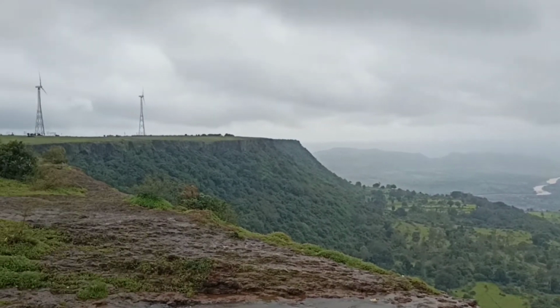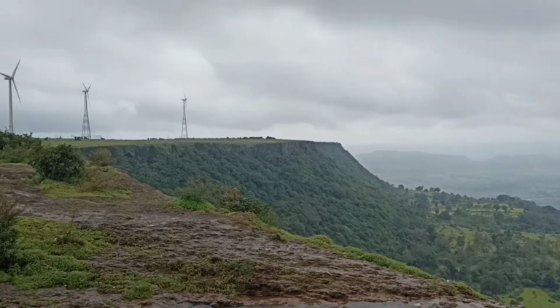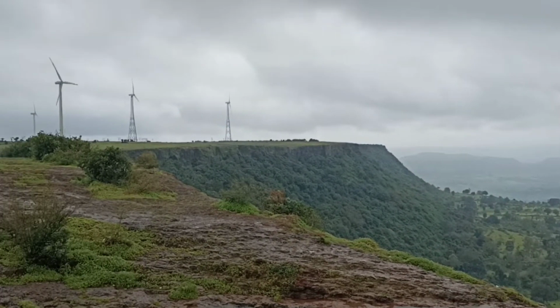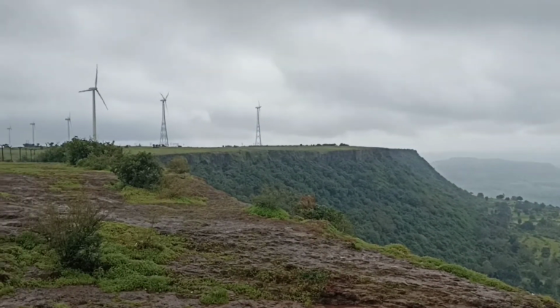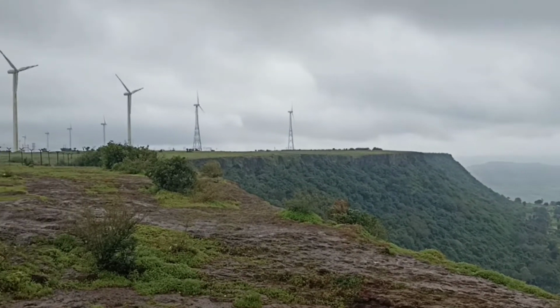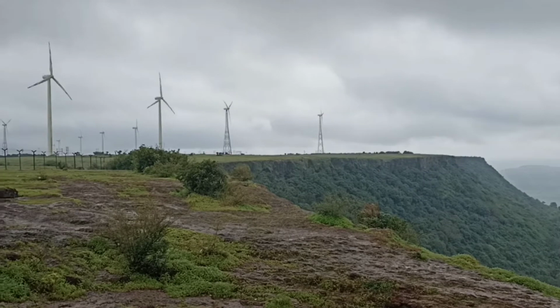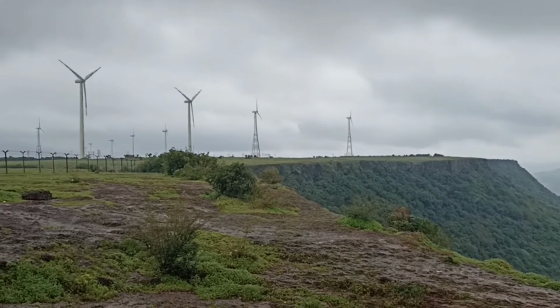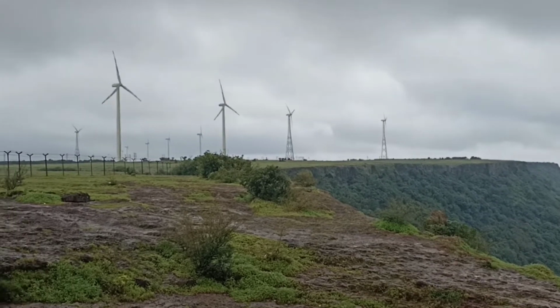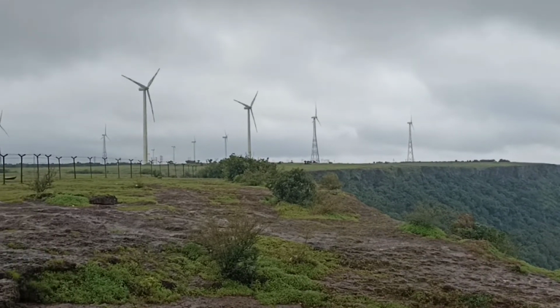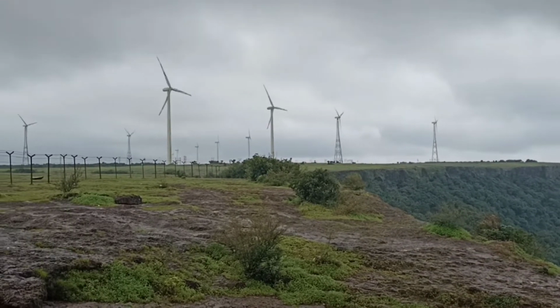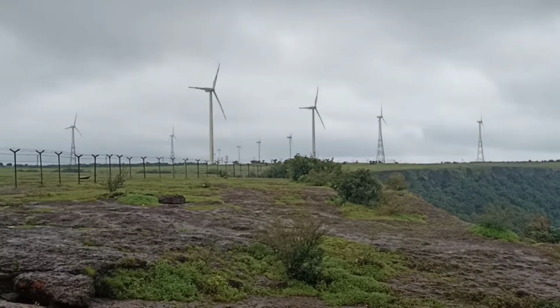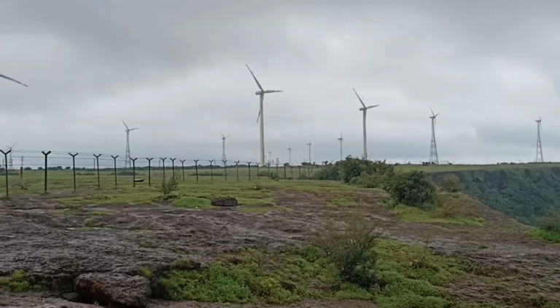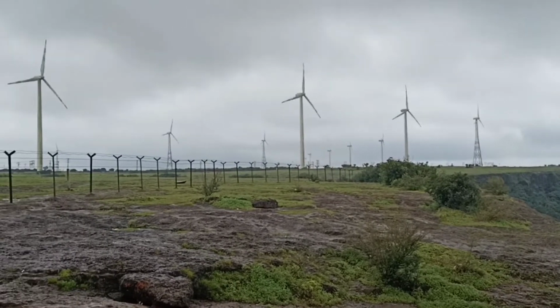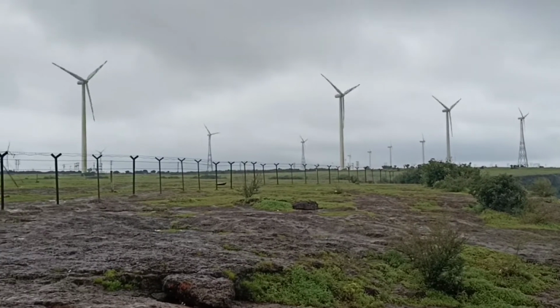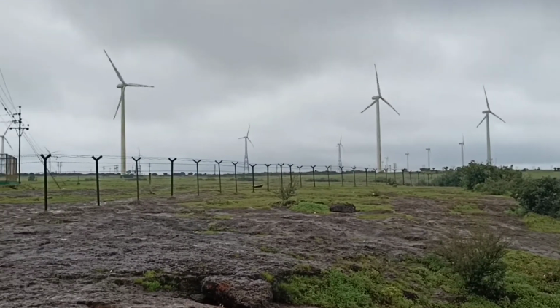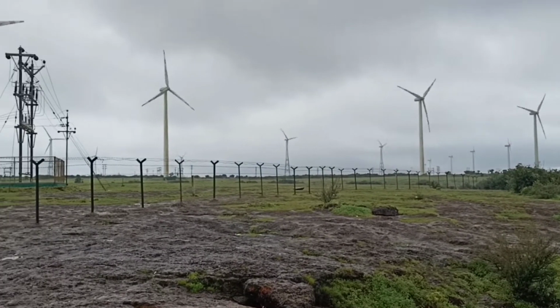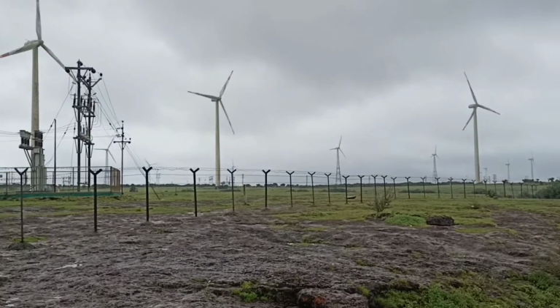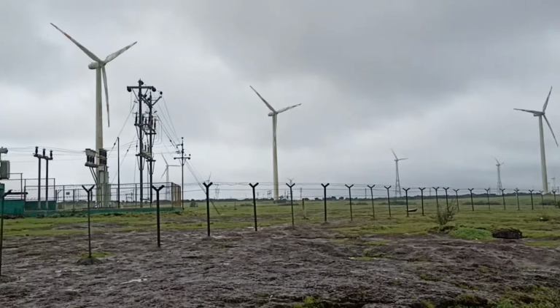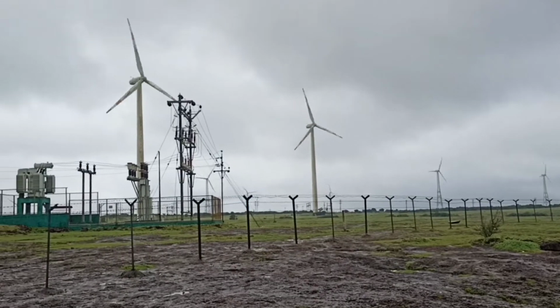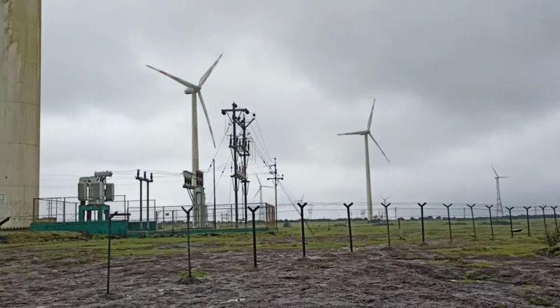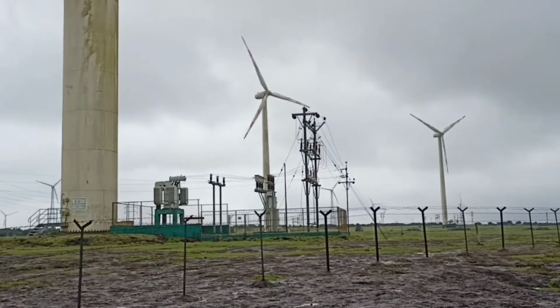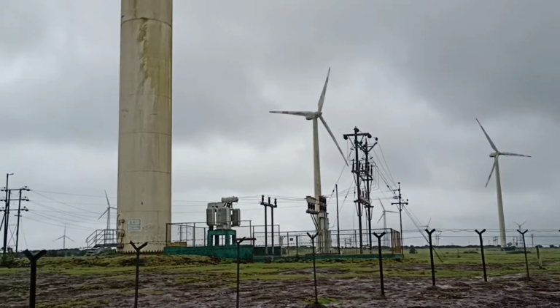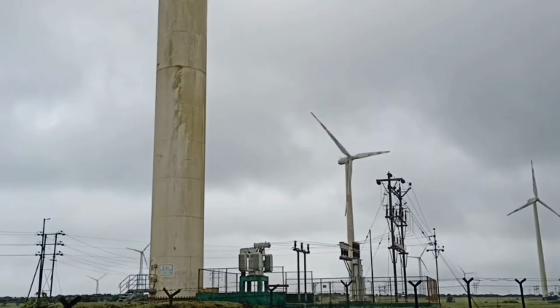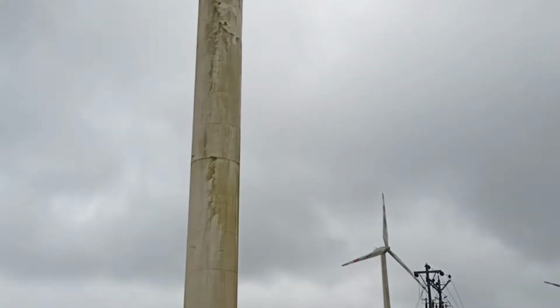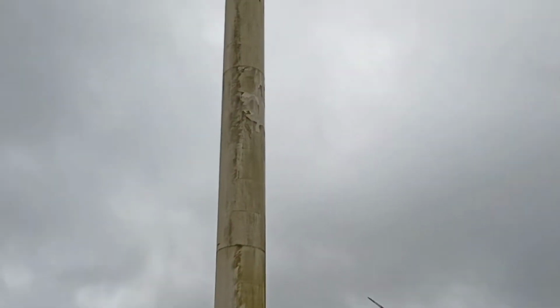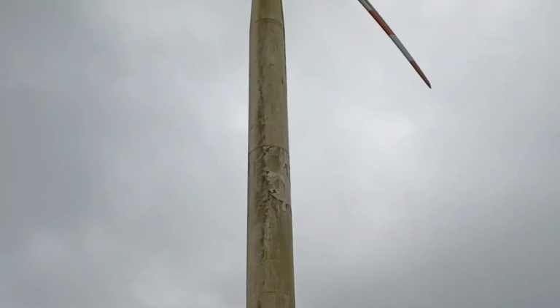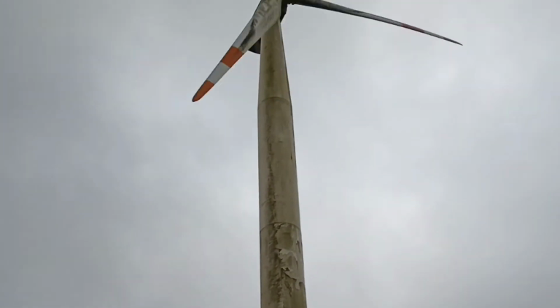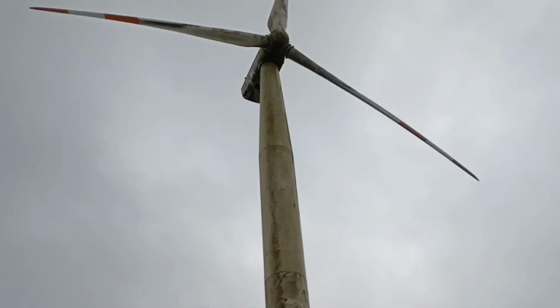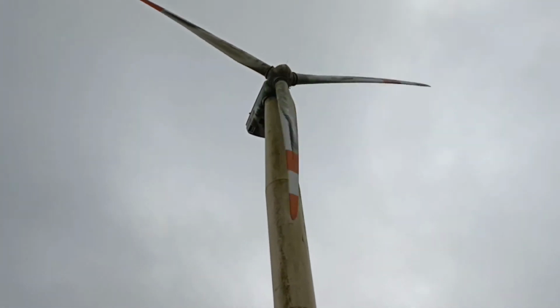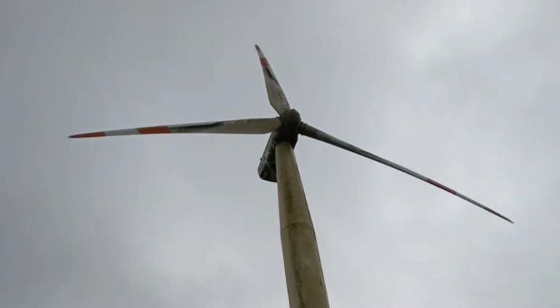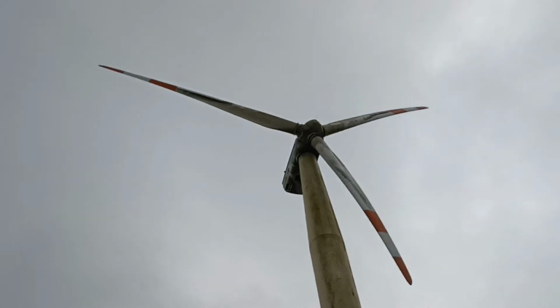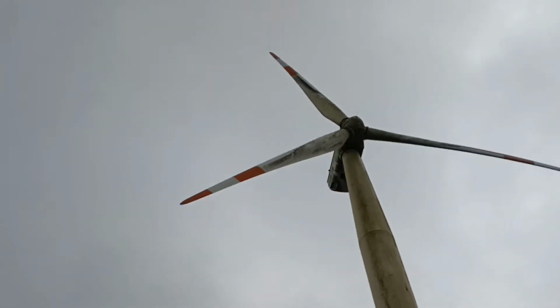And here we are at the actual location of the reverse waterfall. Have a look at this beautiful view — you will find a bunch of windmills all over, and you can feel the wind pressure due to the wind that blows on this plateau.